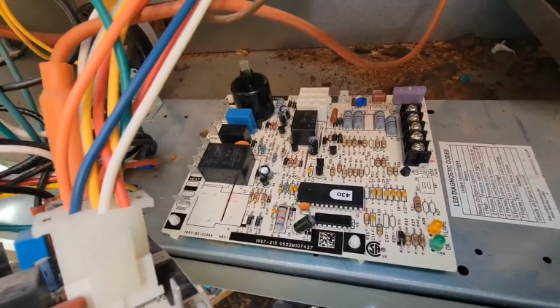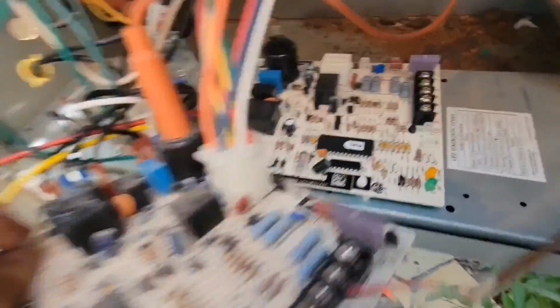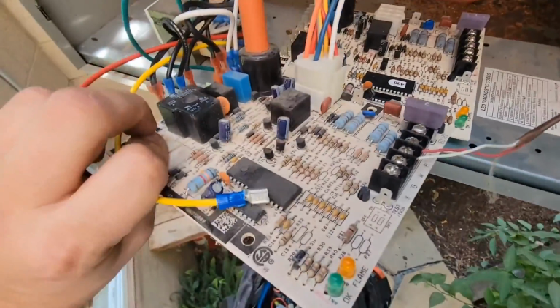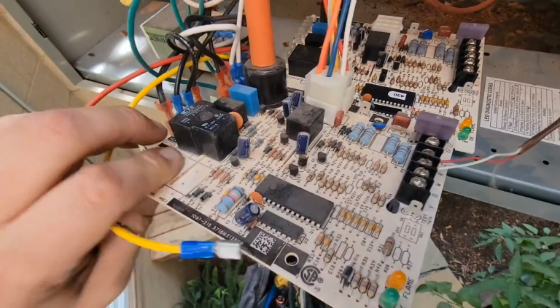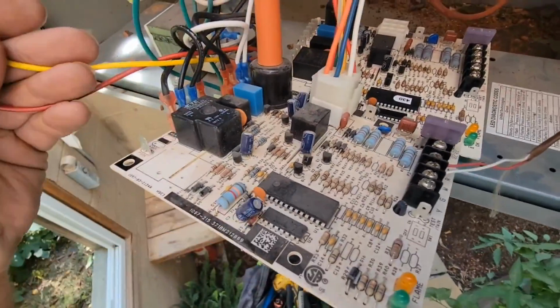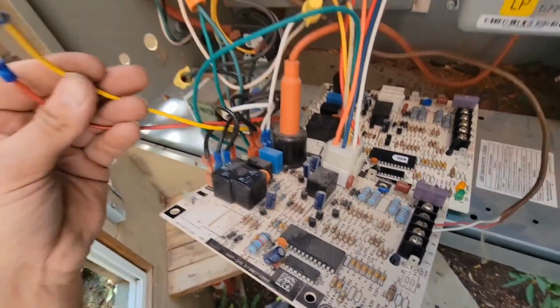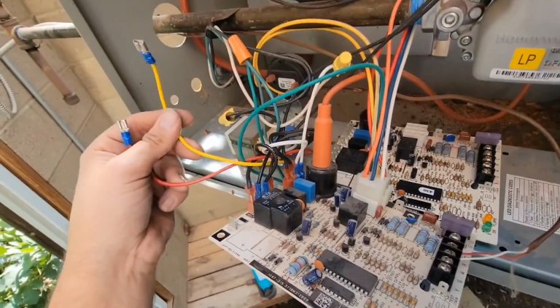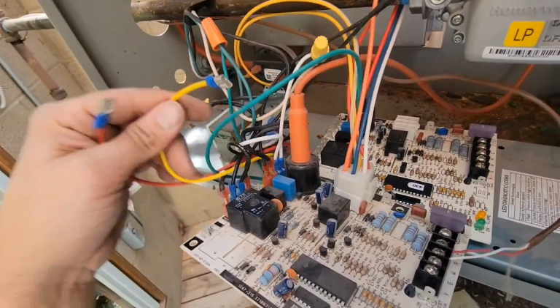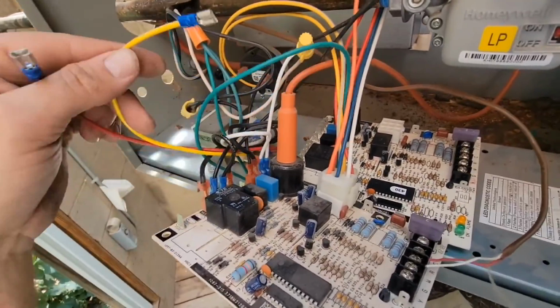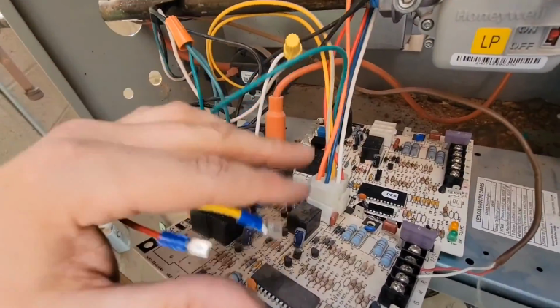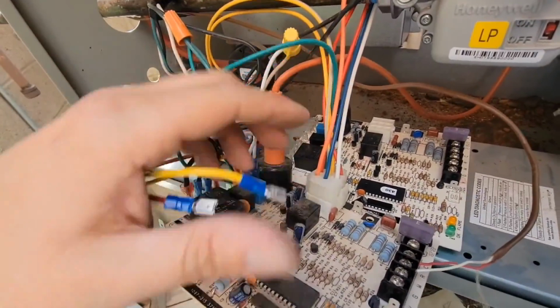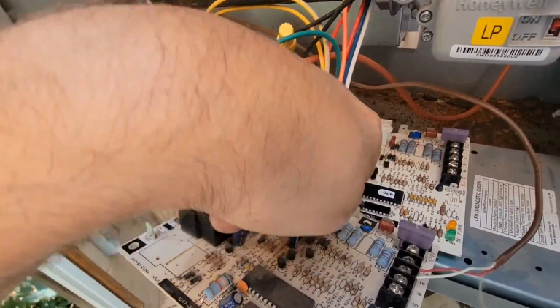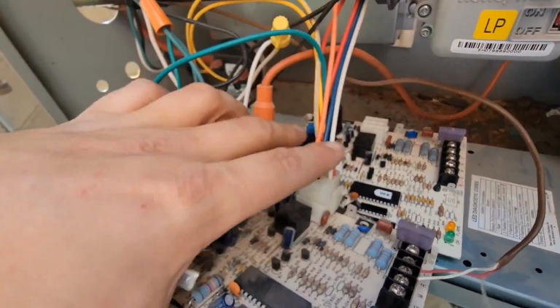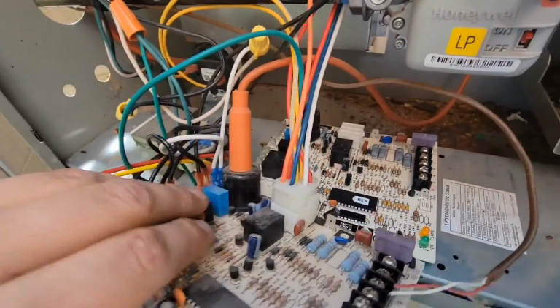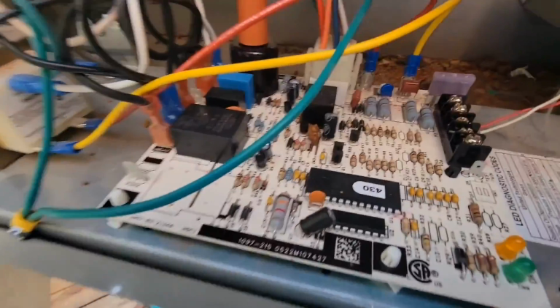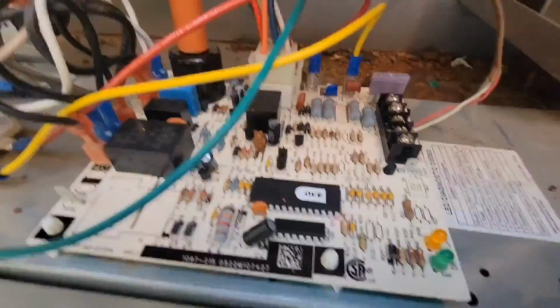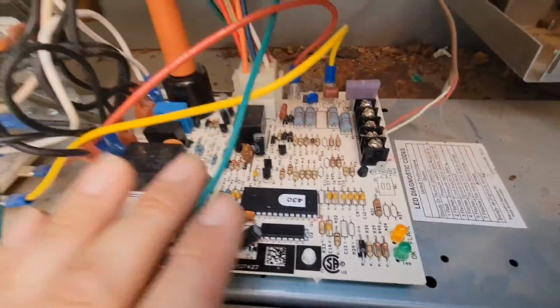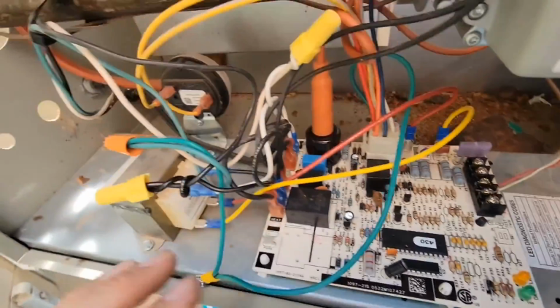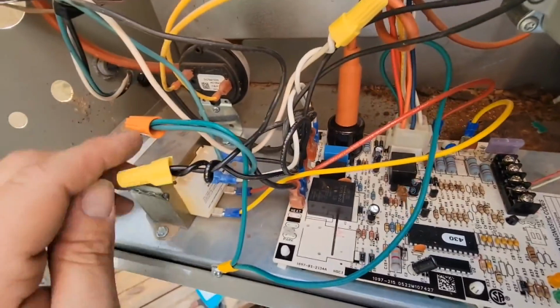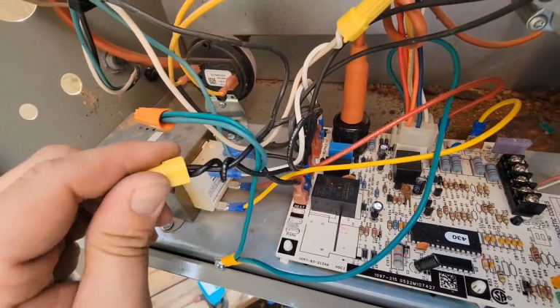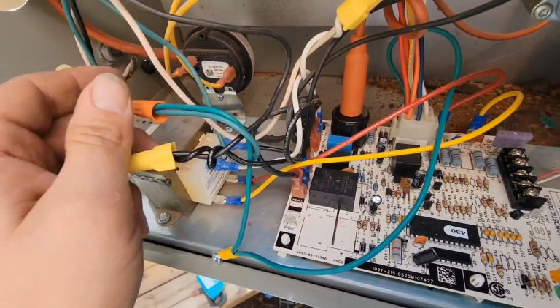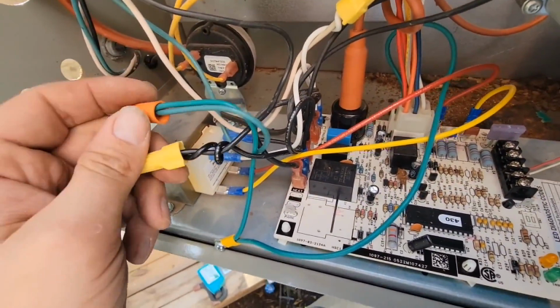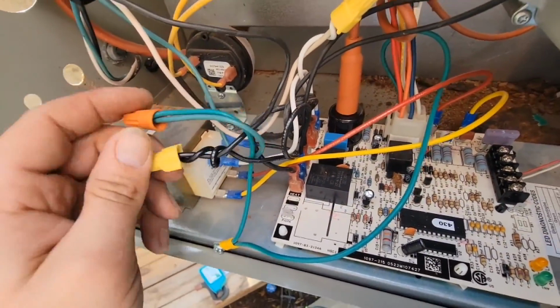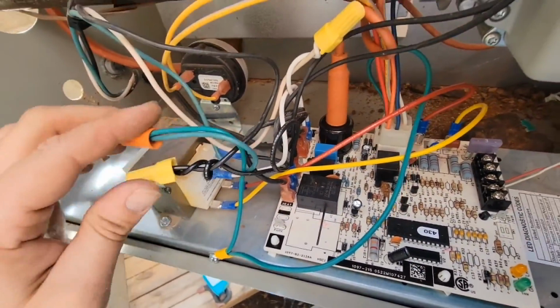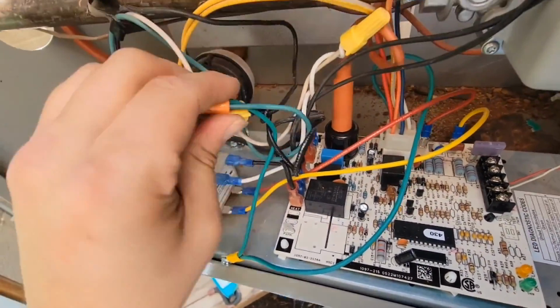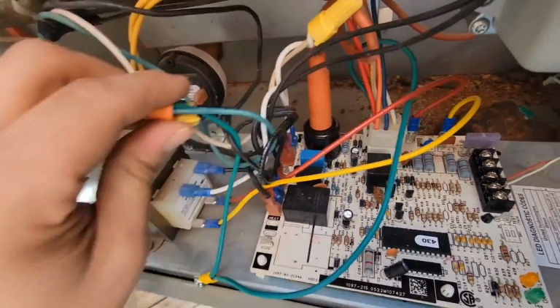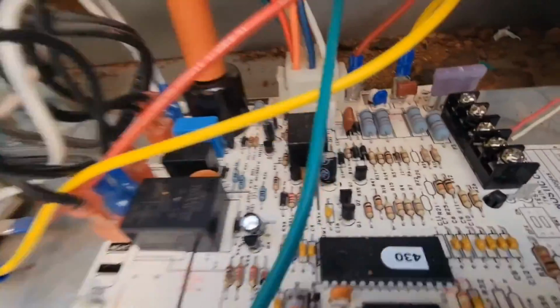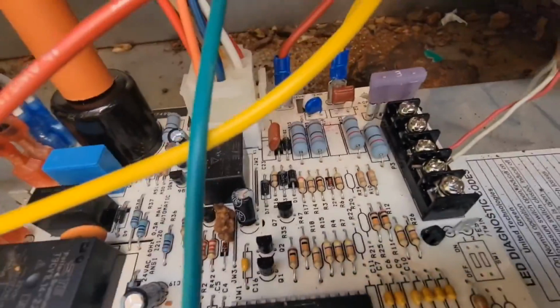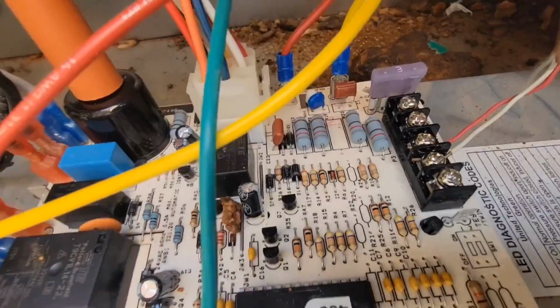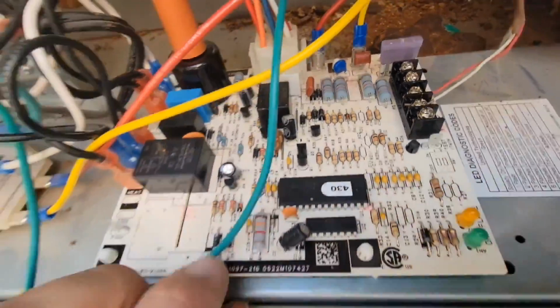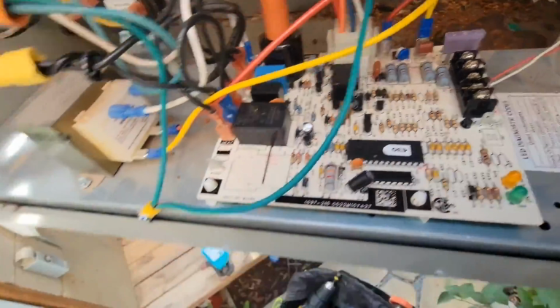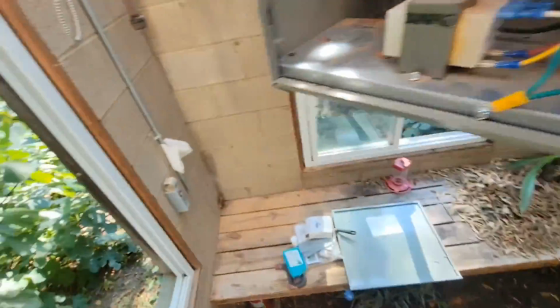The new board is in place. Now just take one wire off here and put it on where it goes, wire for wire. Everything is wired up. Check the incoming voltage and make sure those wire nuts are nice and tight. We're ready to go.